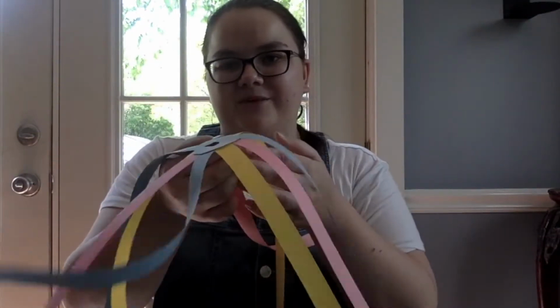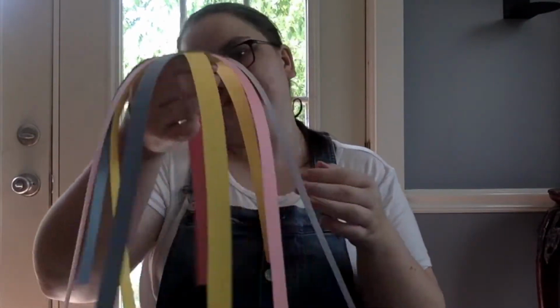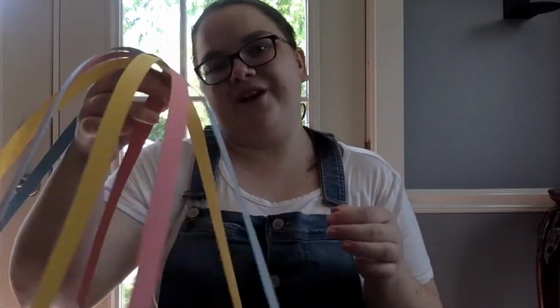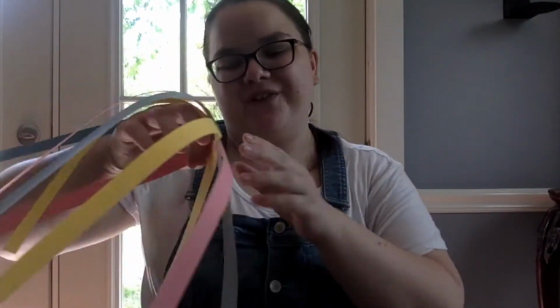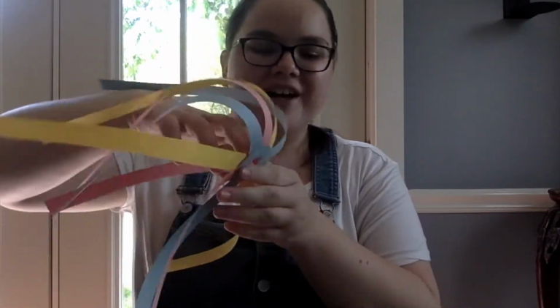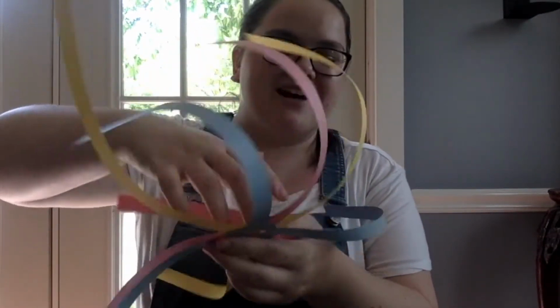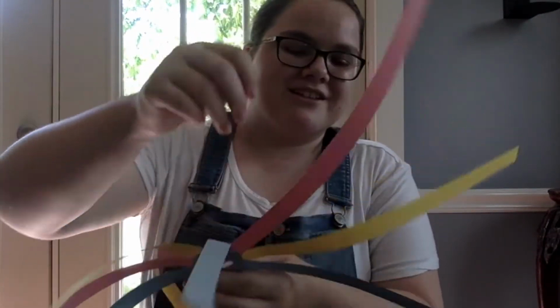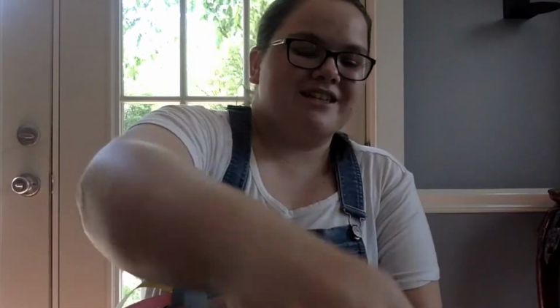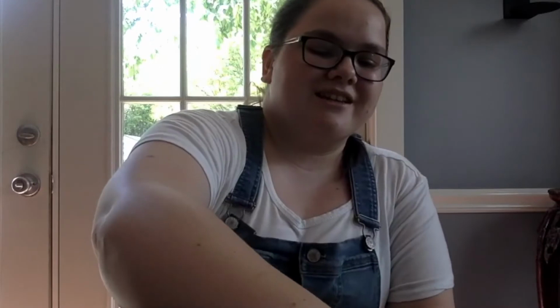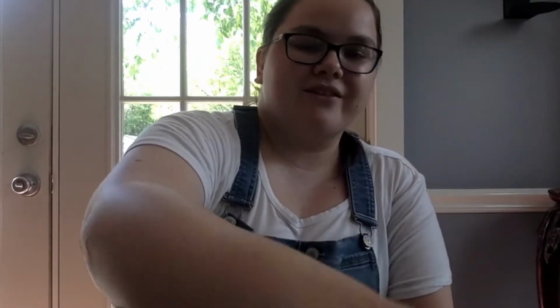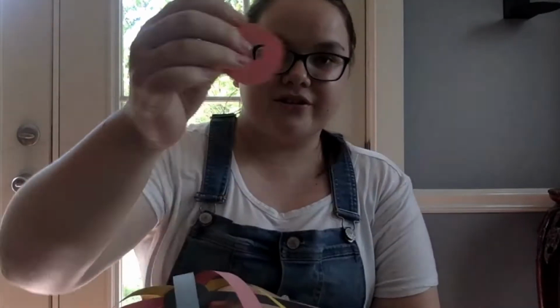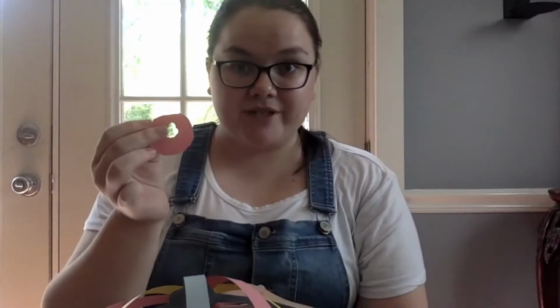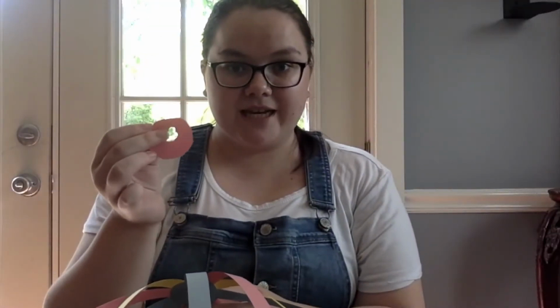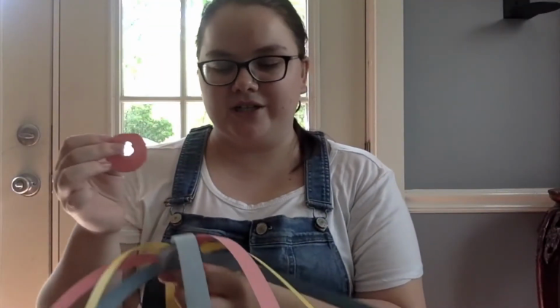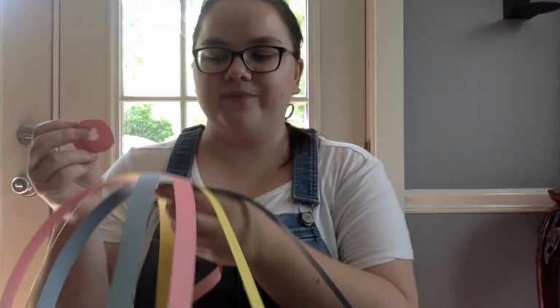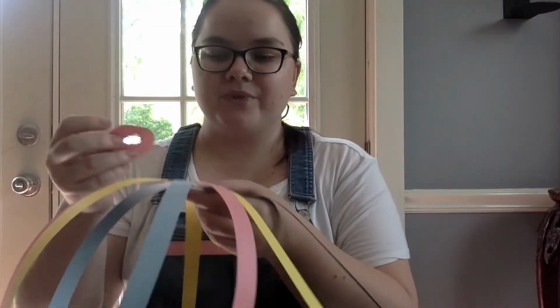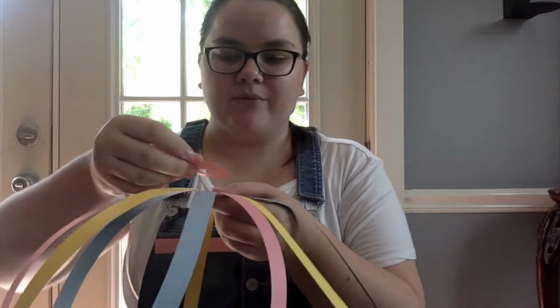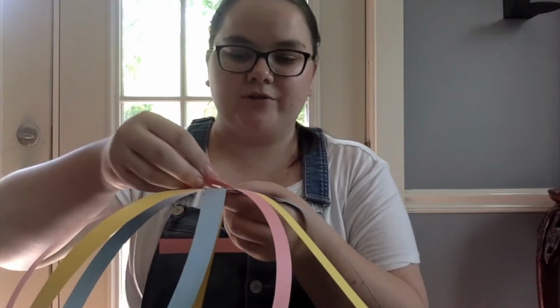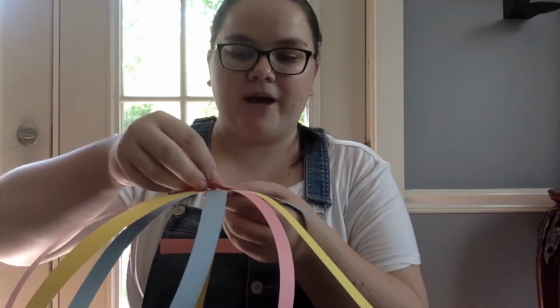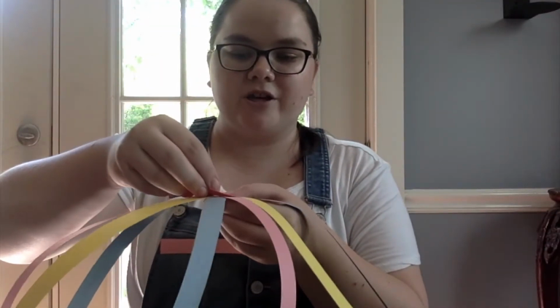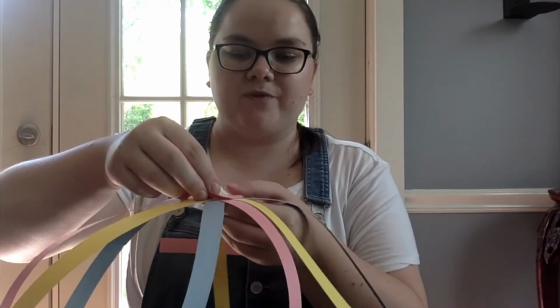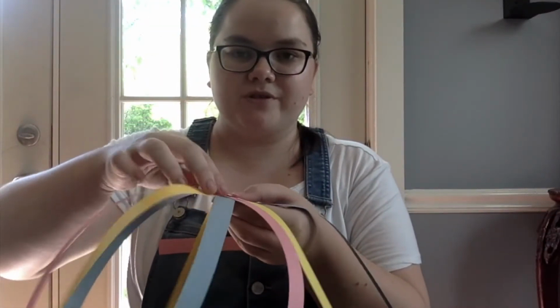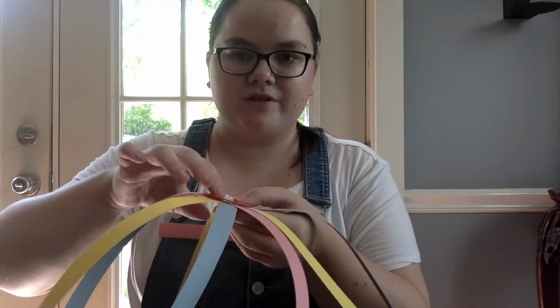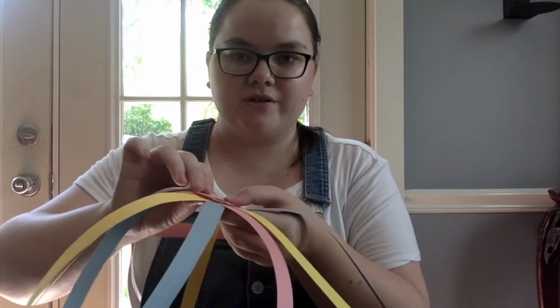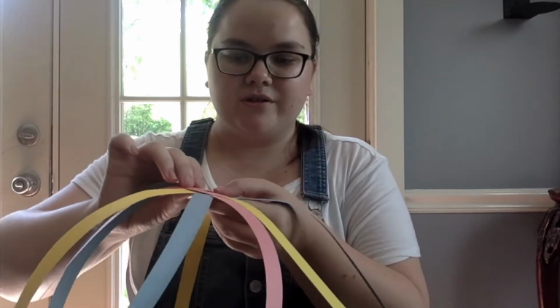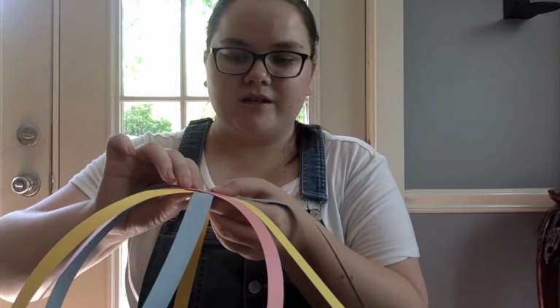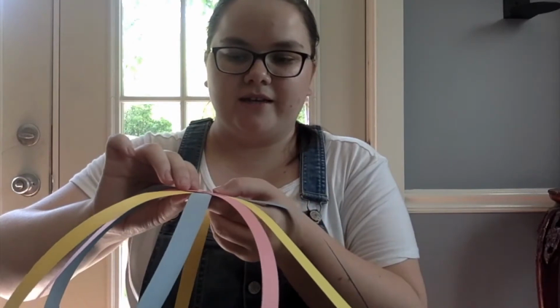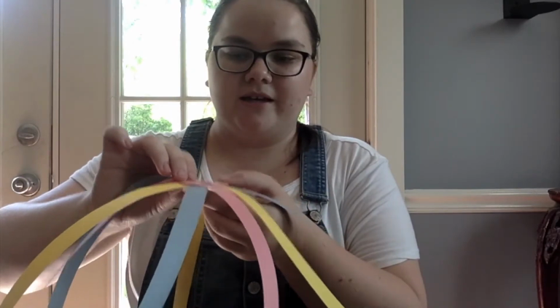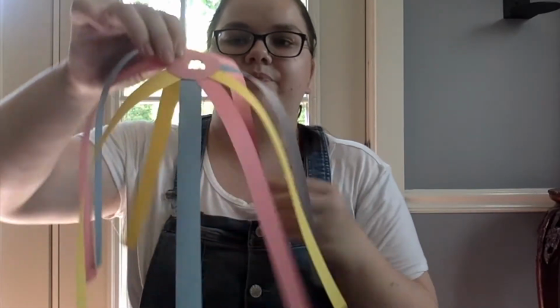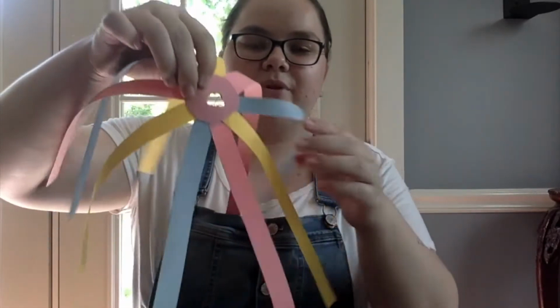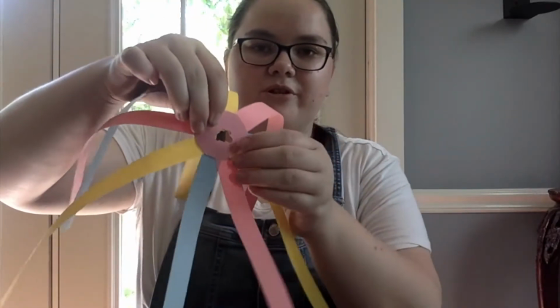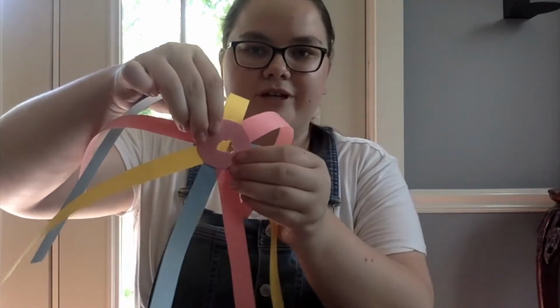The paper is flopping everywhere. Now you're just going to take that third circle that we set aside earlier and glue that back on top to hide the bits where you glued the strips.